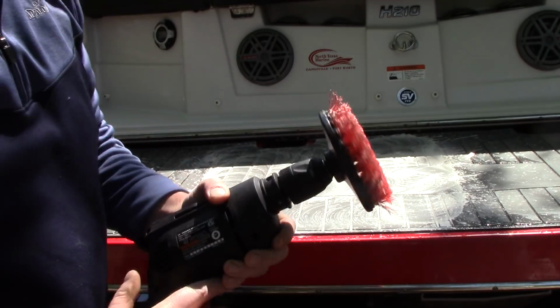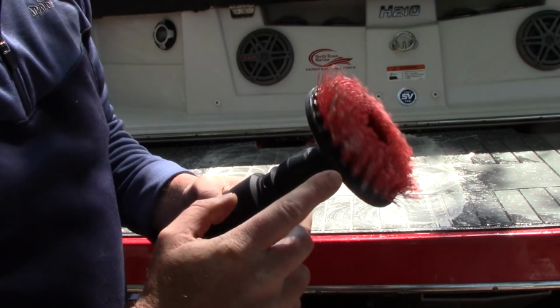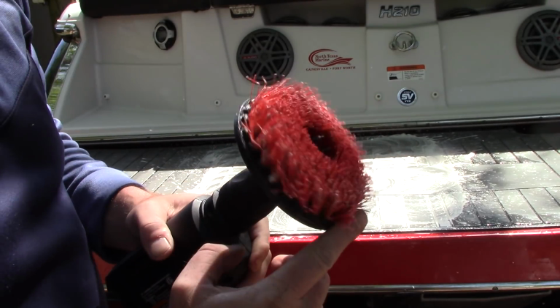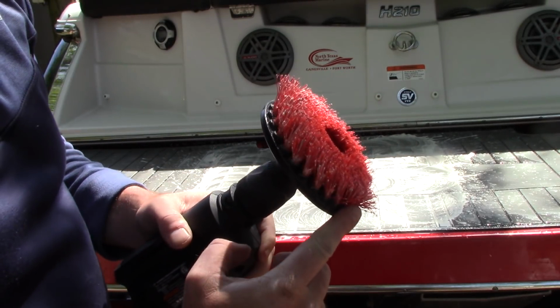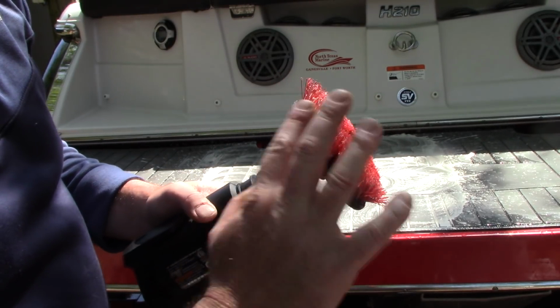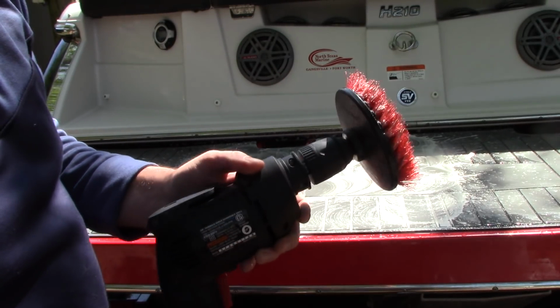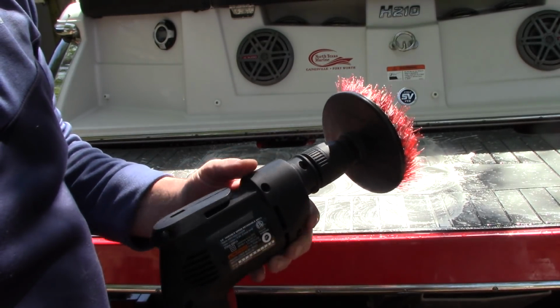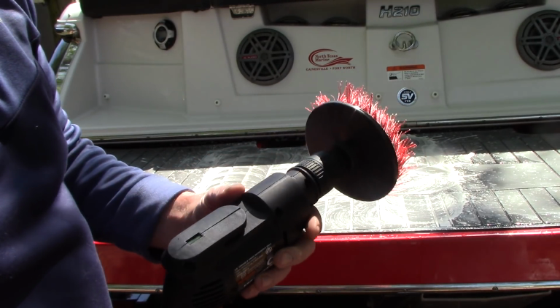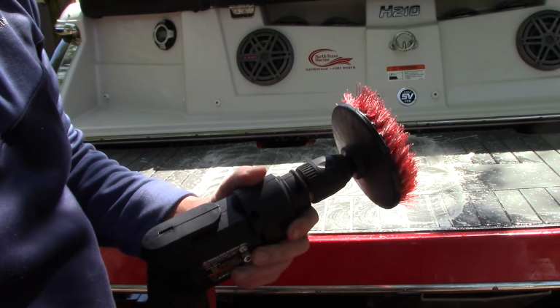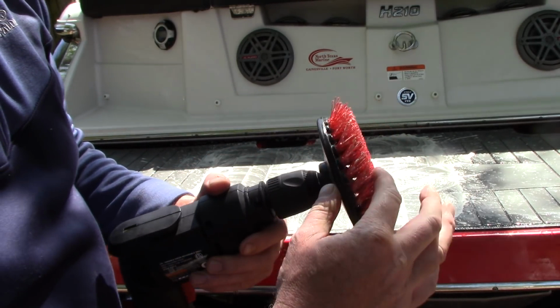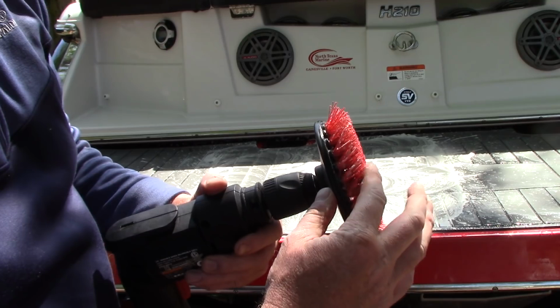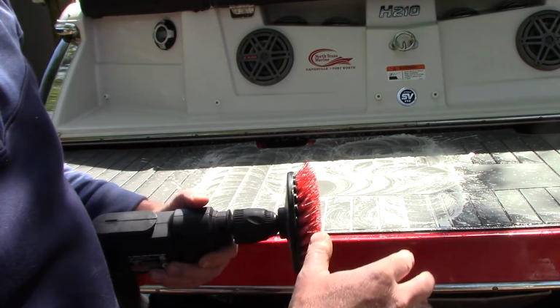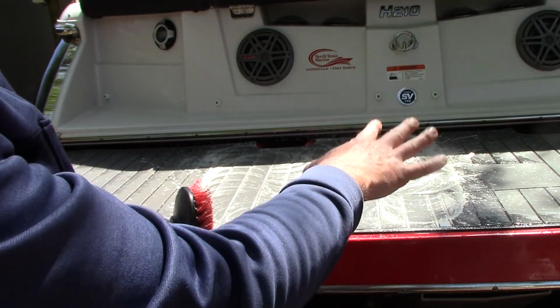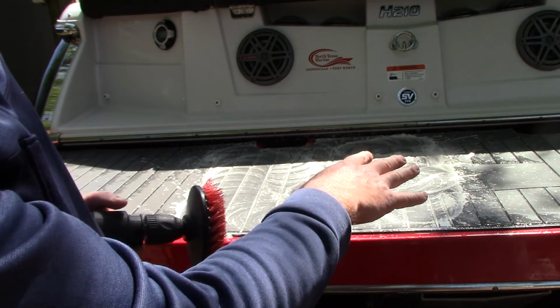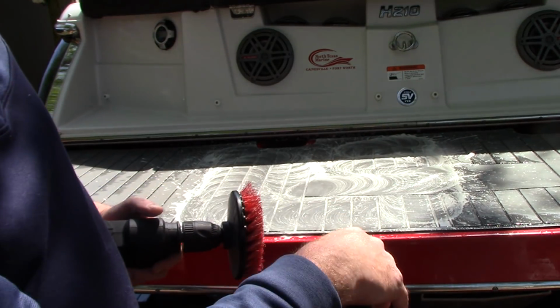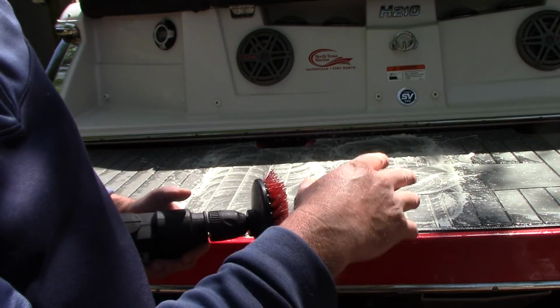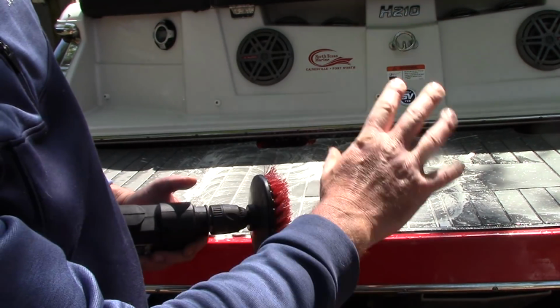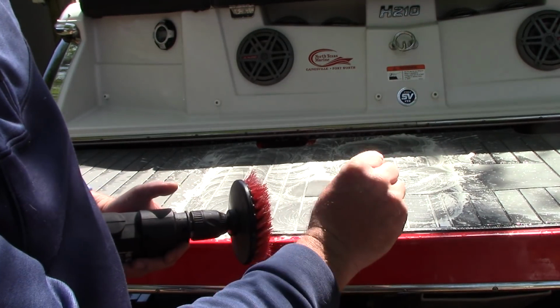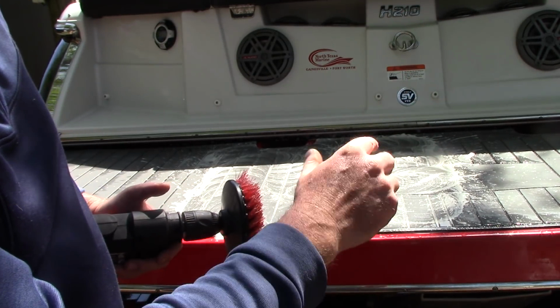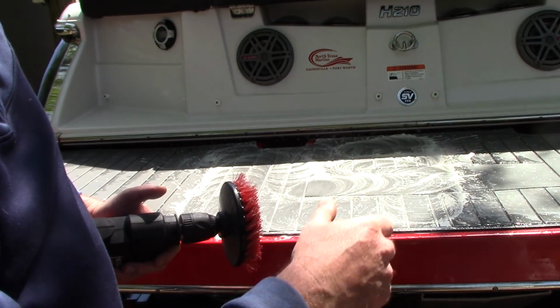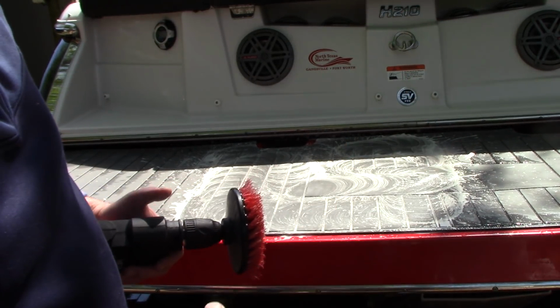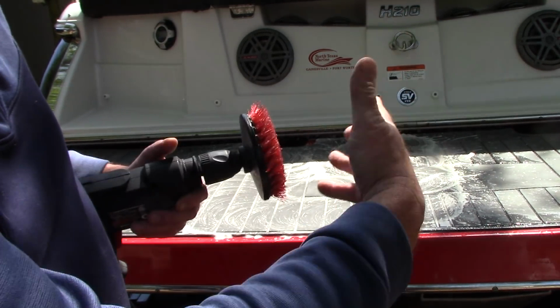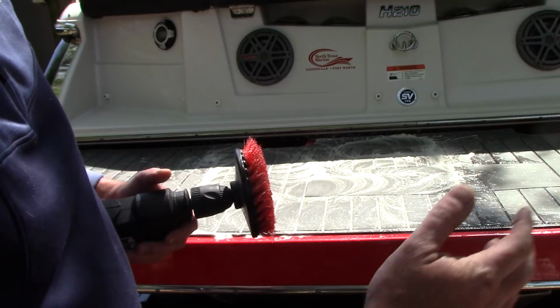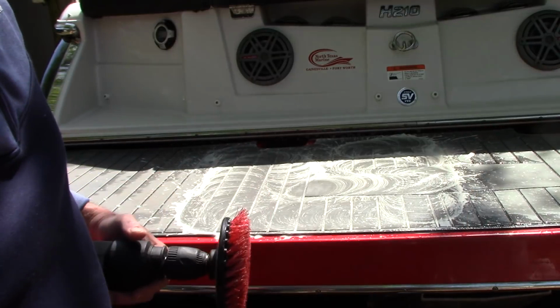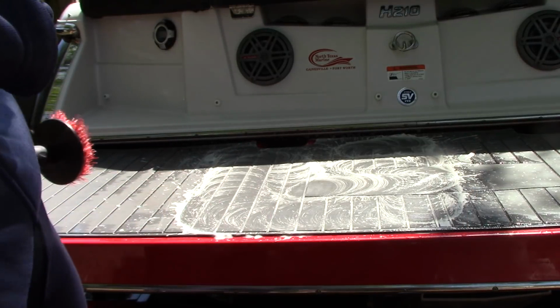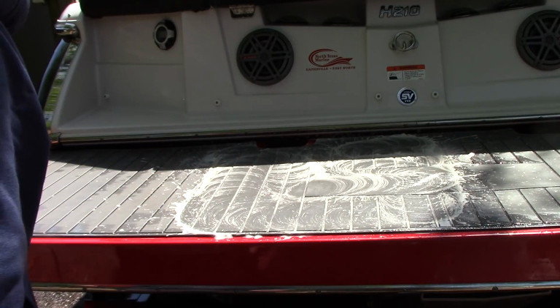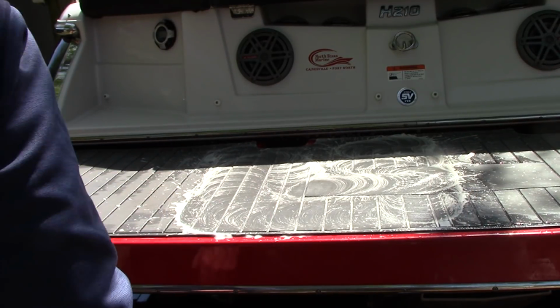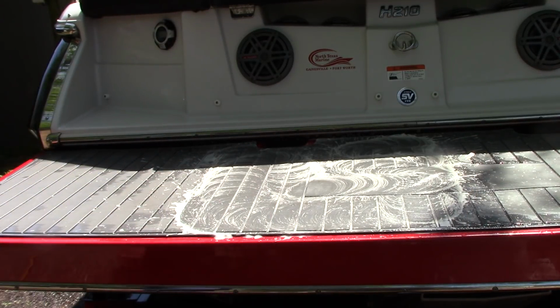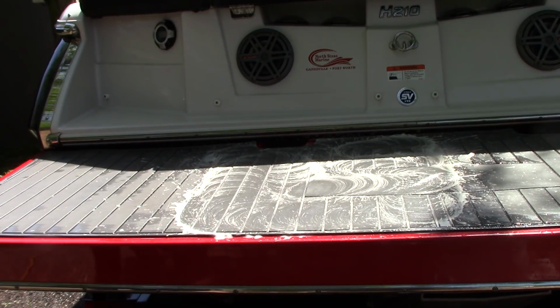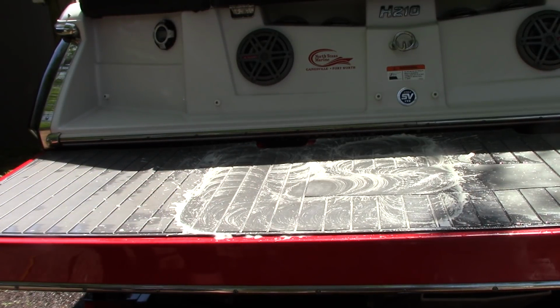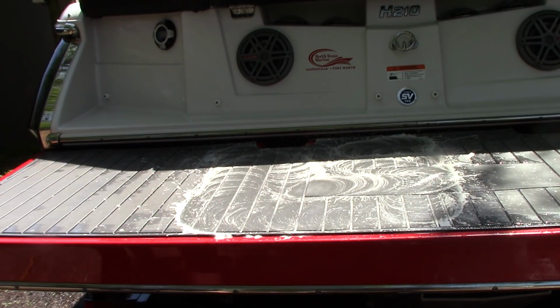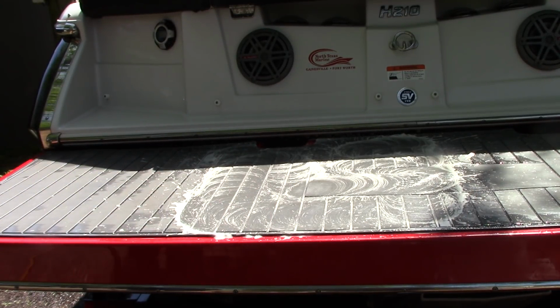This carpet brush is made by MaxShine. I've been using it and abusing it for a long time. It's one of the hard bristle ones — perfectly safe on this hard, very plastic swim platform or rubber, whatever it is. And then what I'm going to do is simply rinse it off.